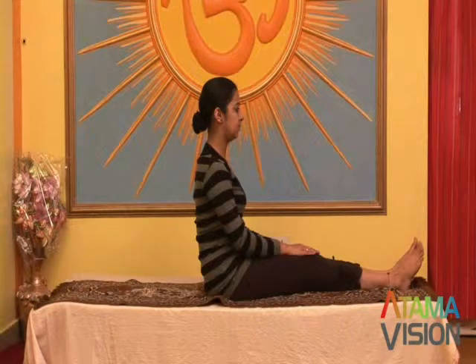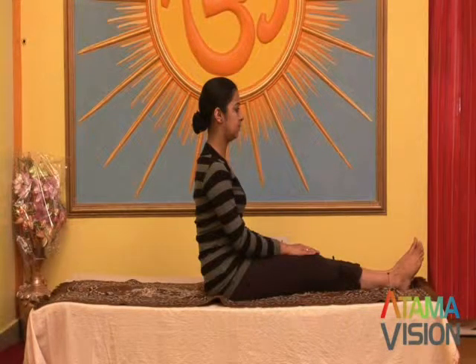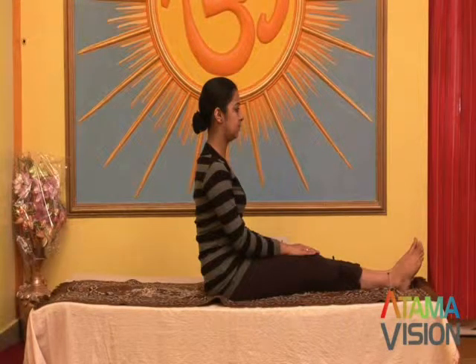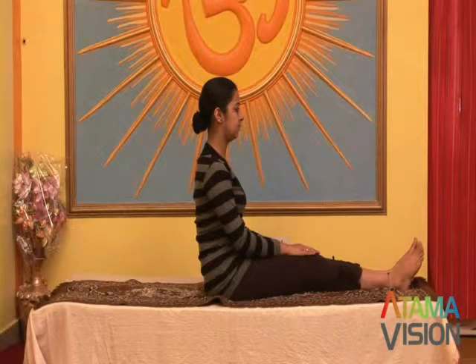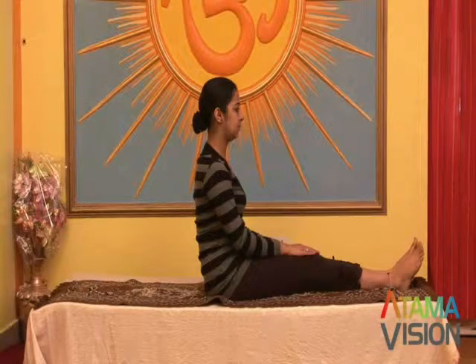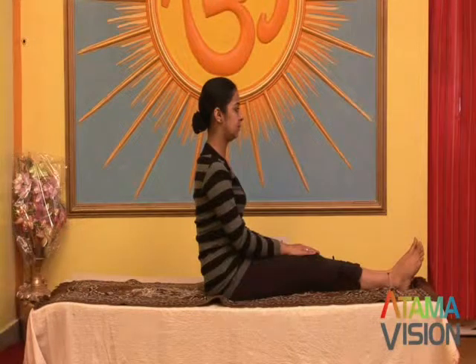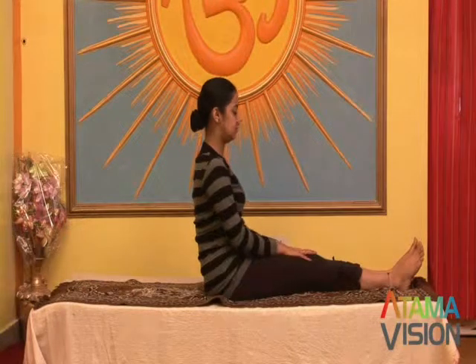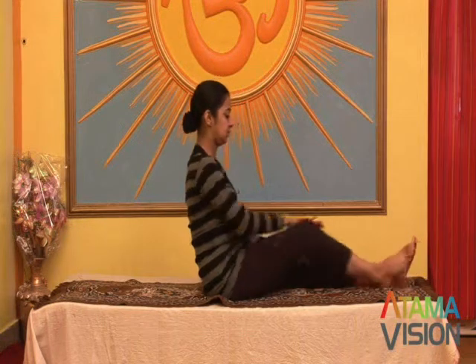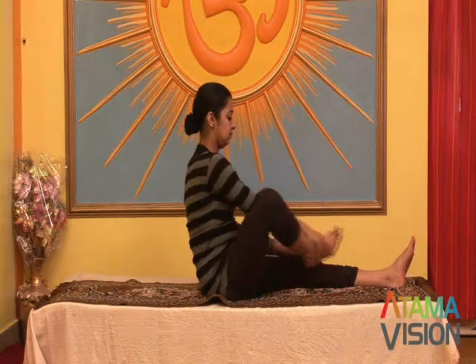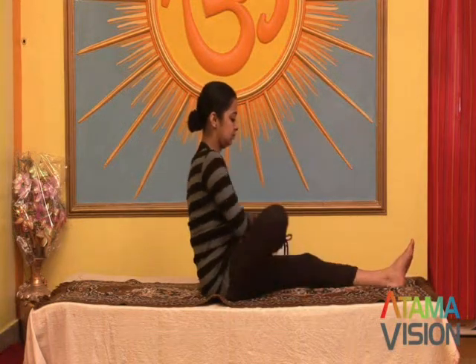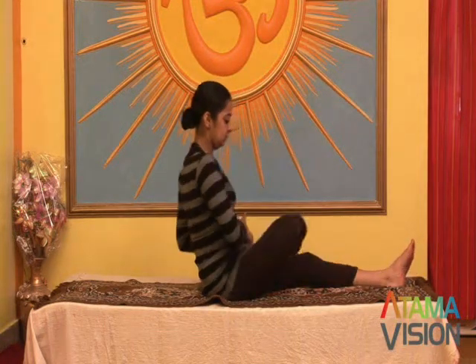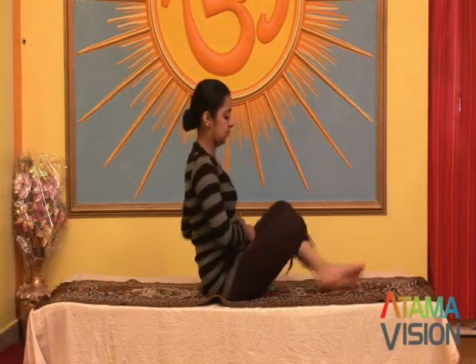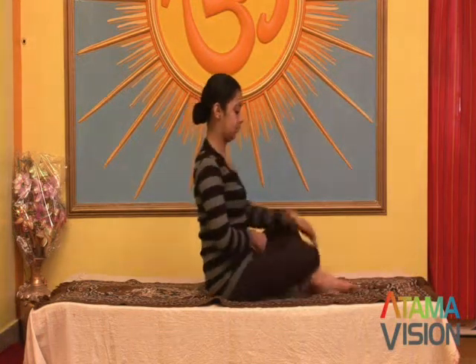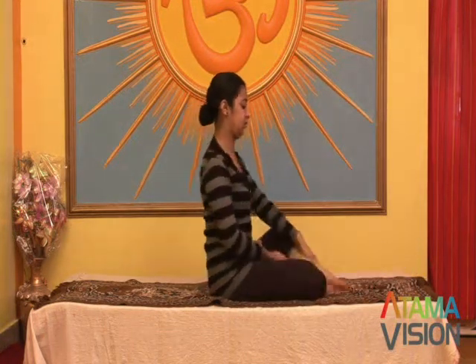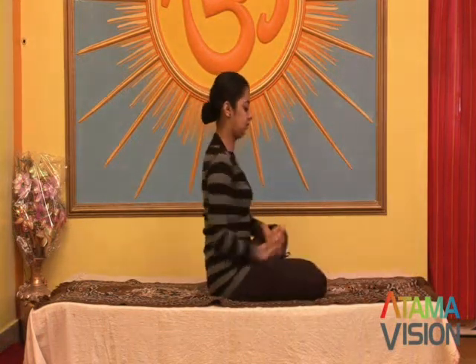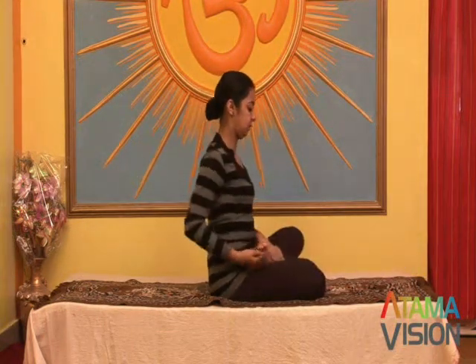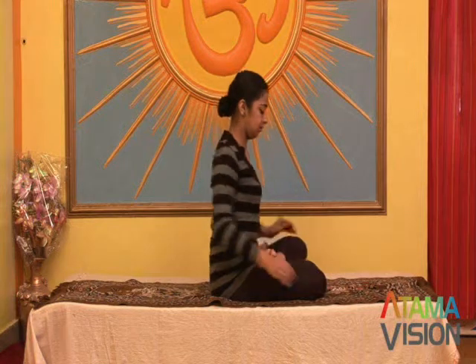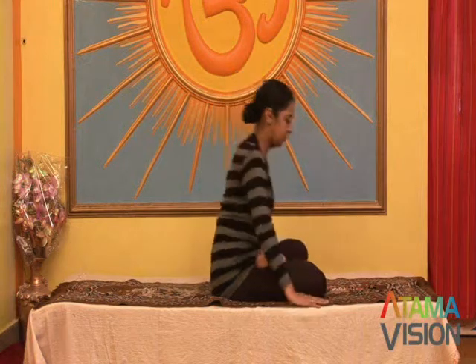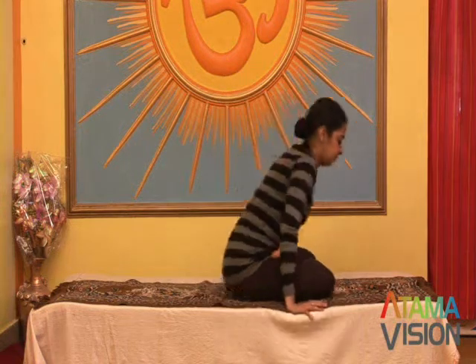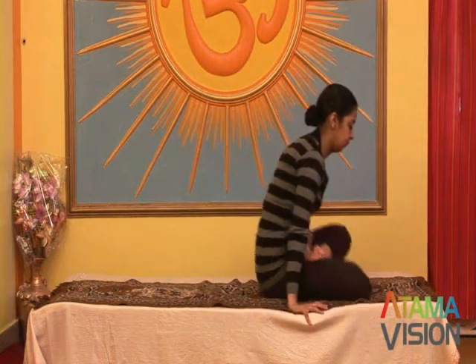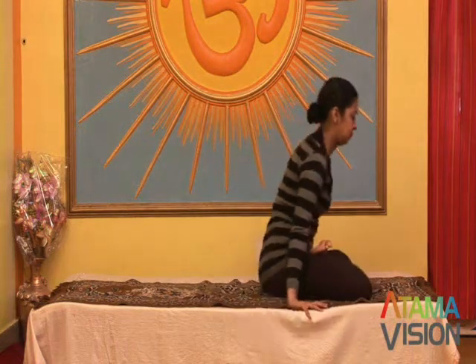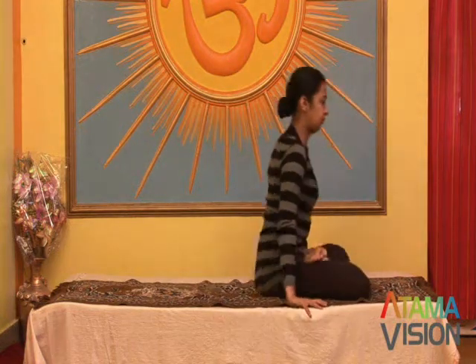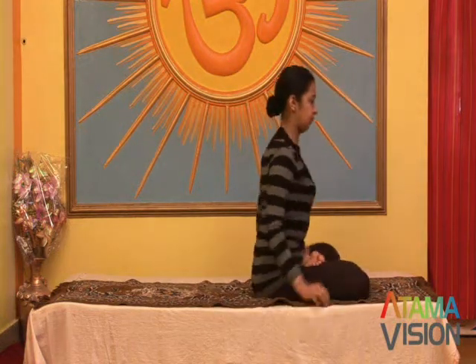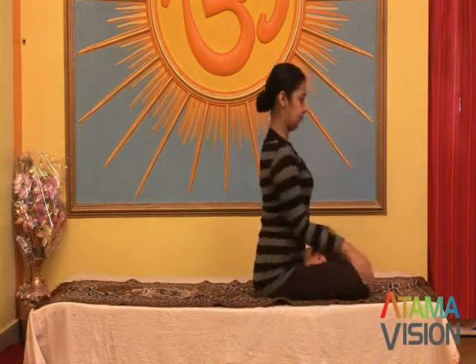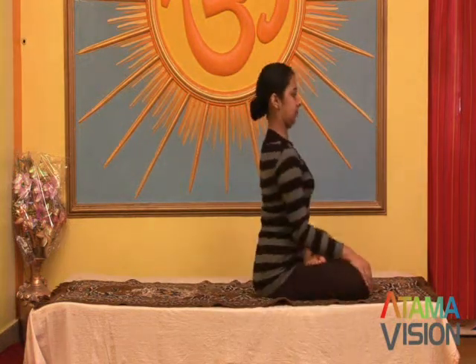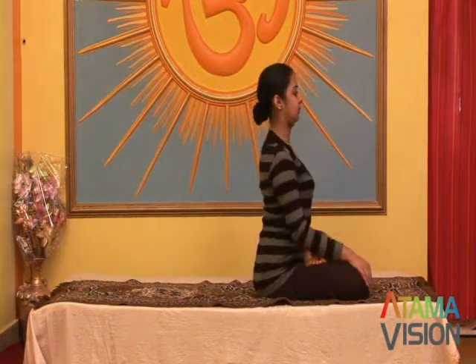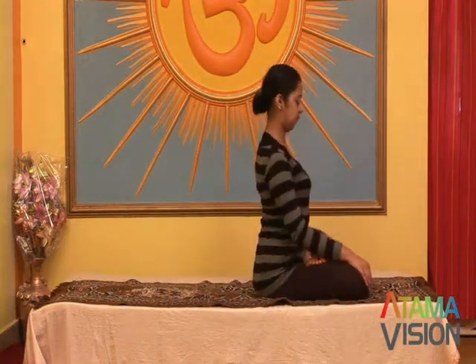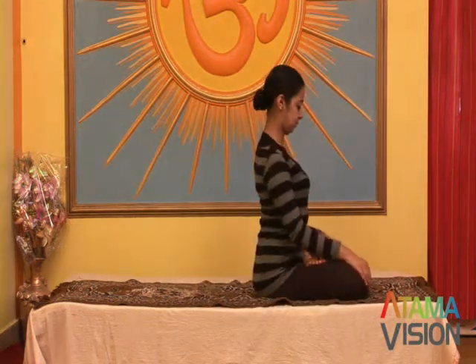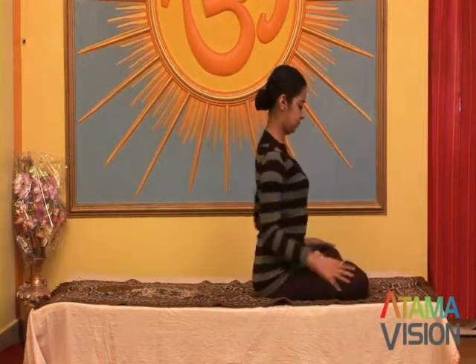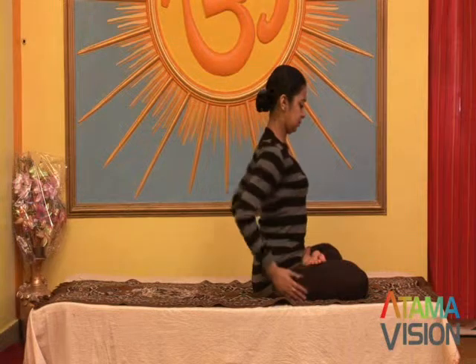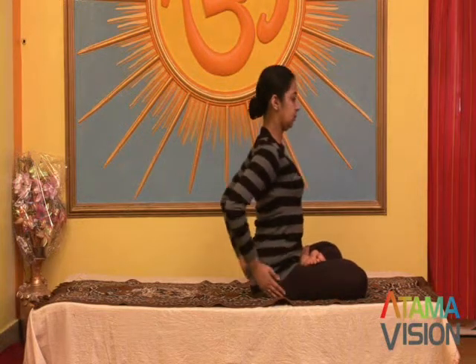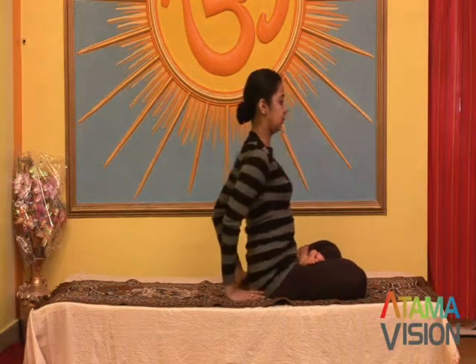Slowly and carefully bend one leg and place the foot on top of the opposite thigh, then the other leg and place the foot on top of the opposite thigh. Relax the whole body.